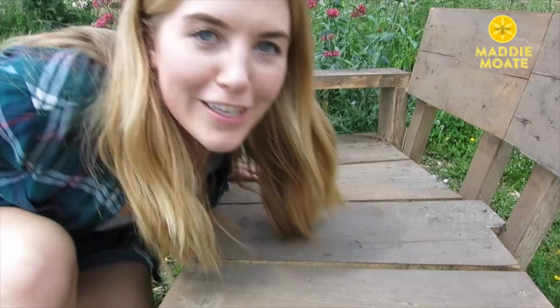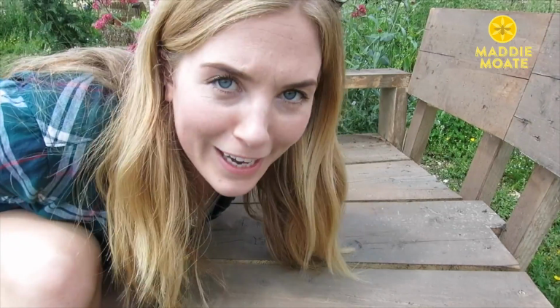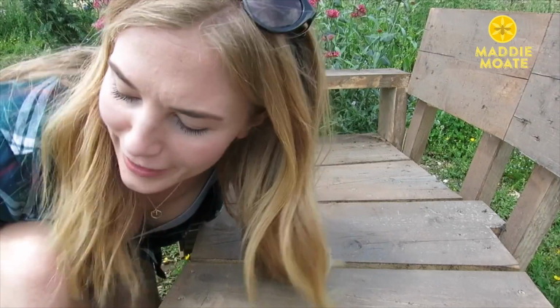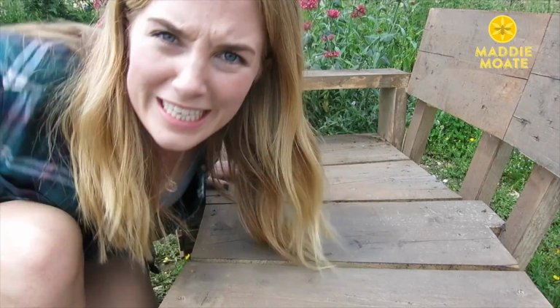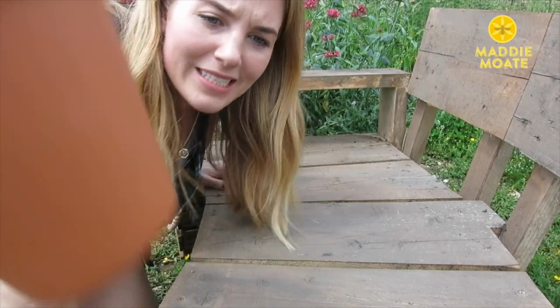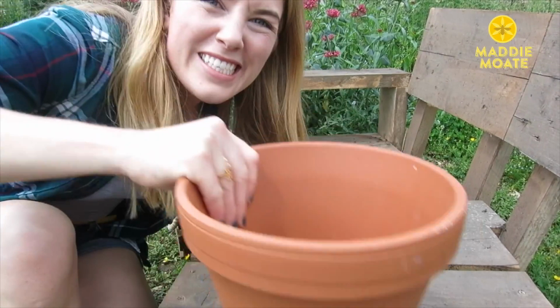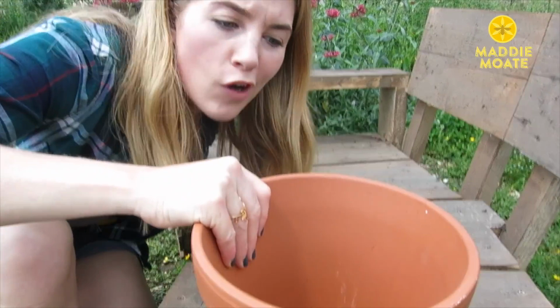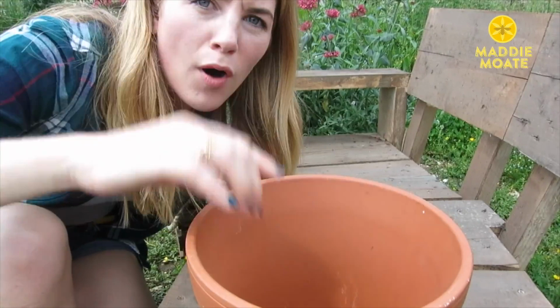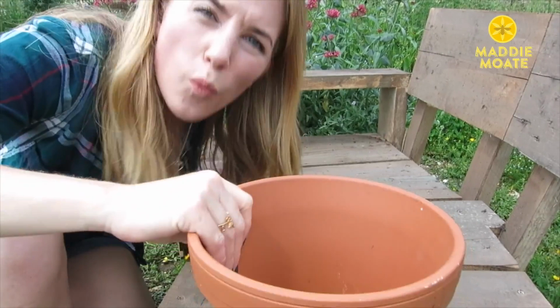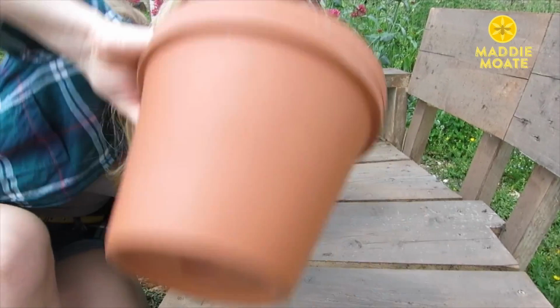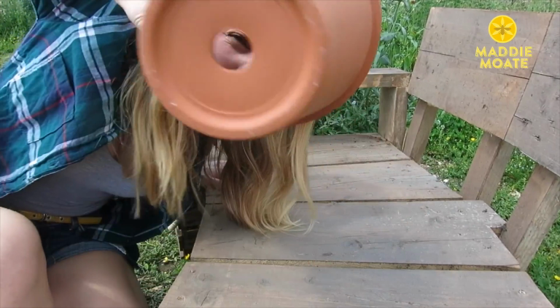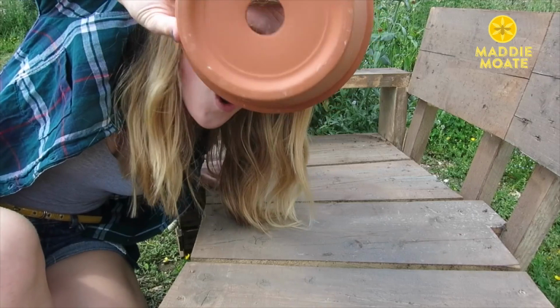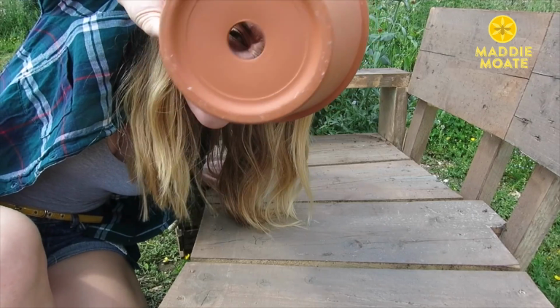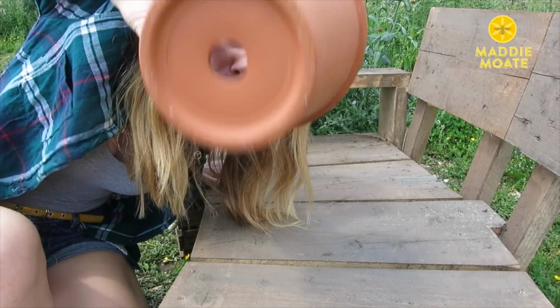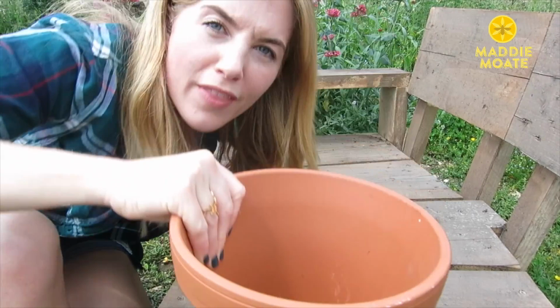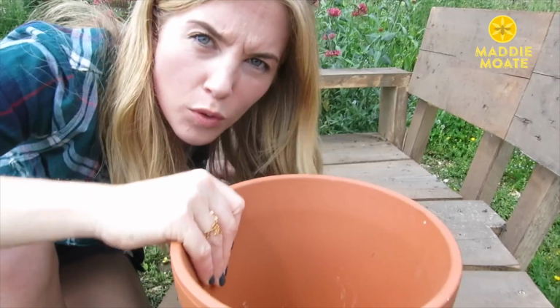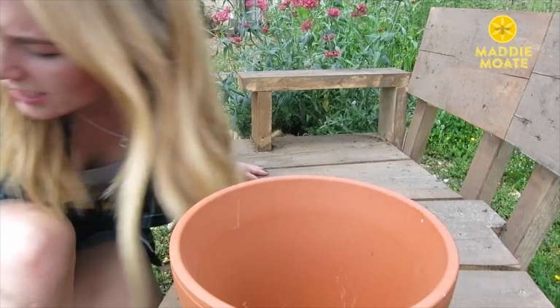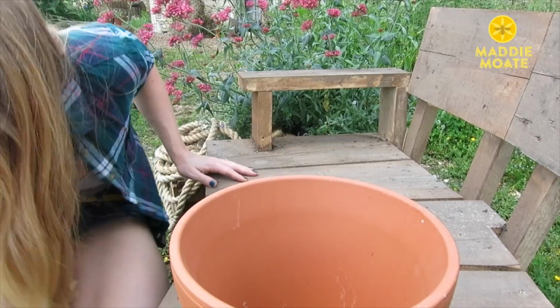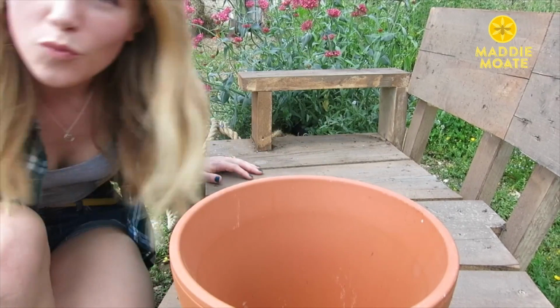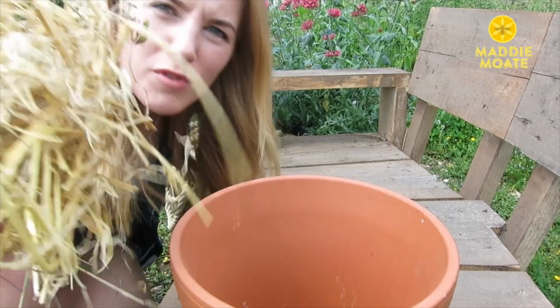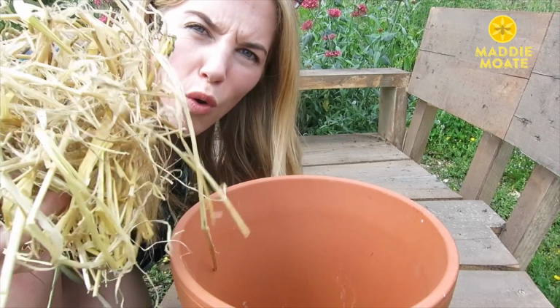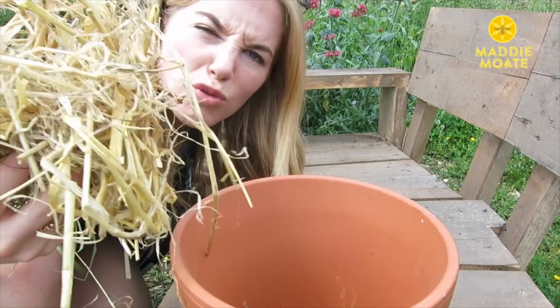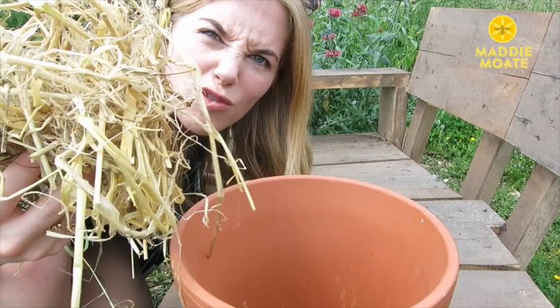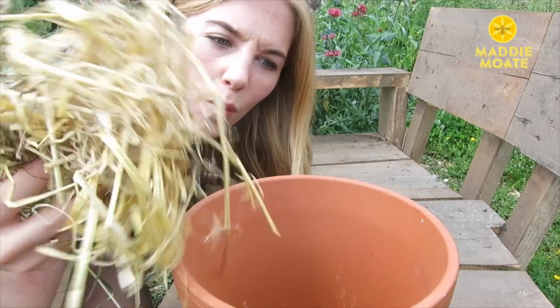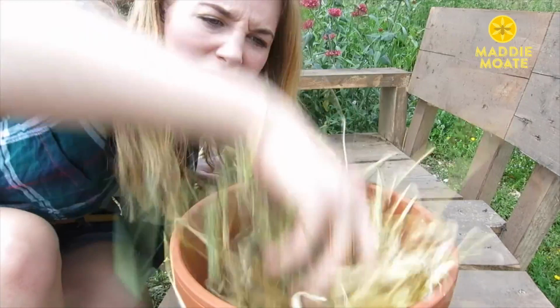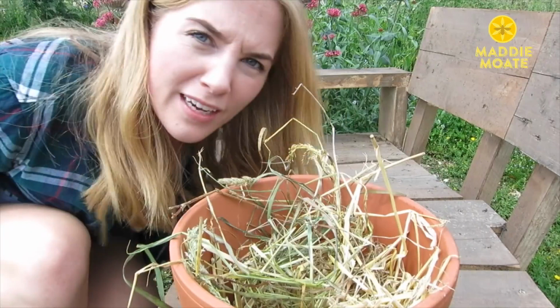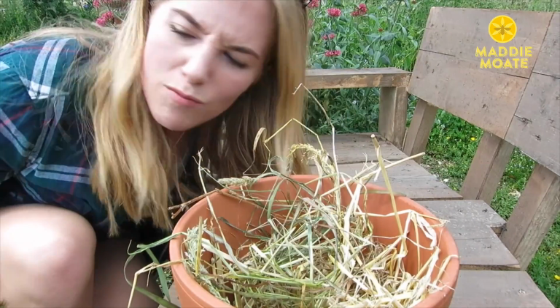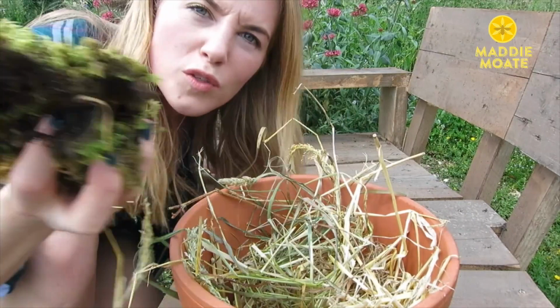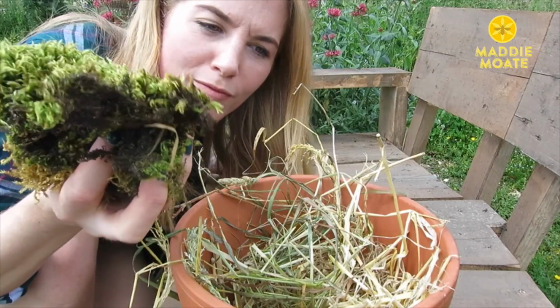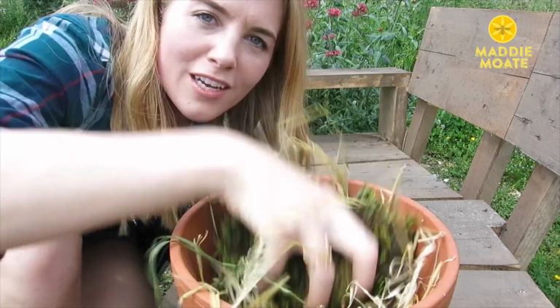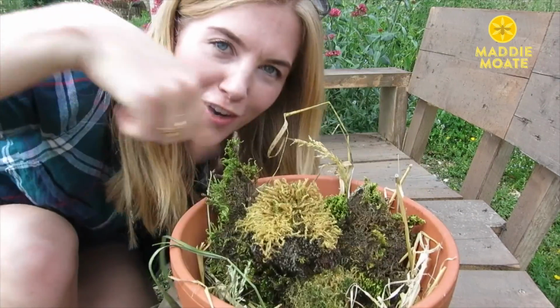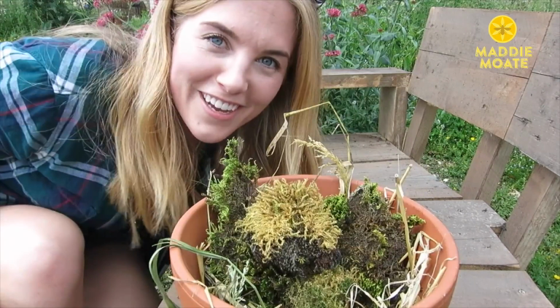To make it, all you're going to need is a terracotta pot with a hole in the bottom — that's the important bit. Then you want some straw, dry grass or hay. And finally, some rocks or bits of moss that are going to go around the side.